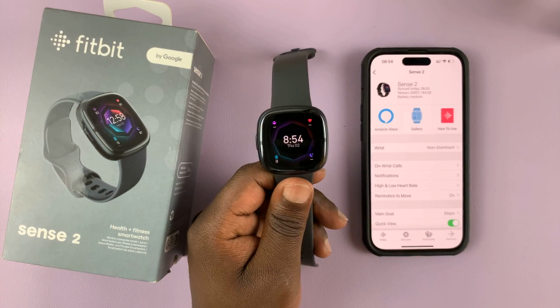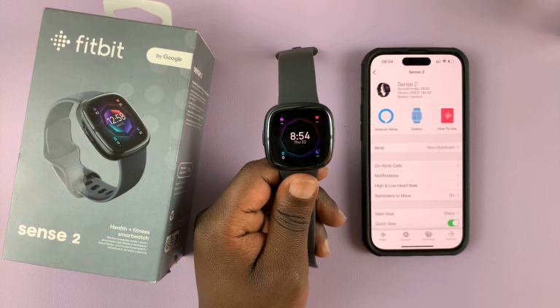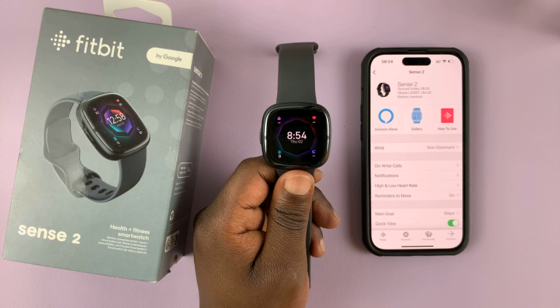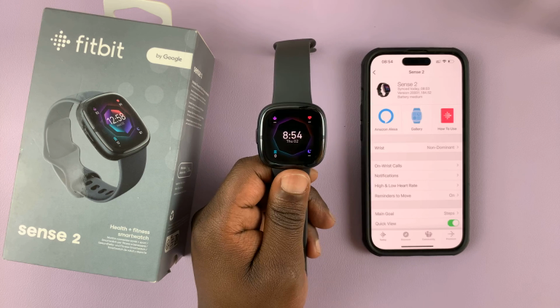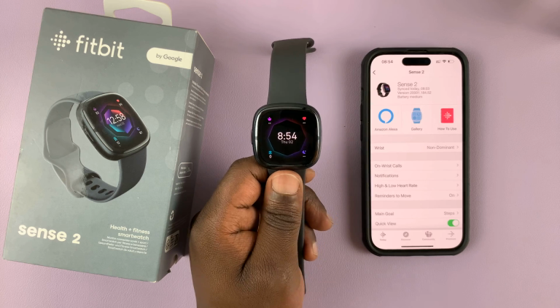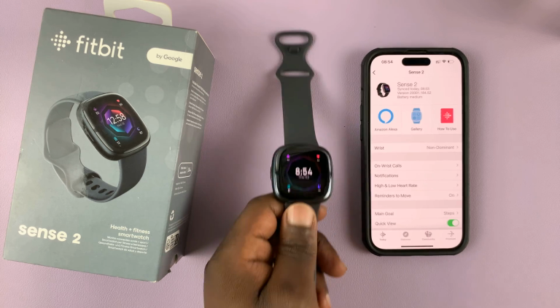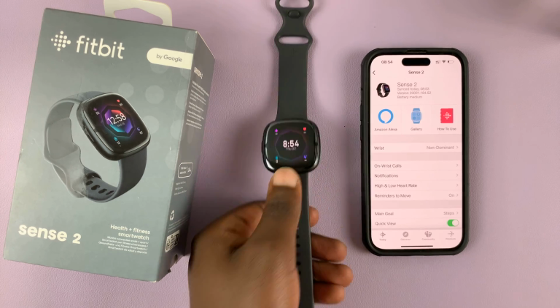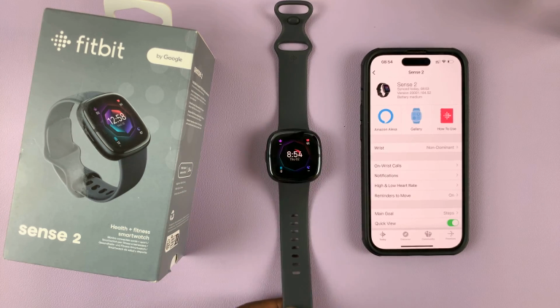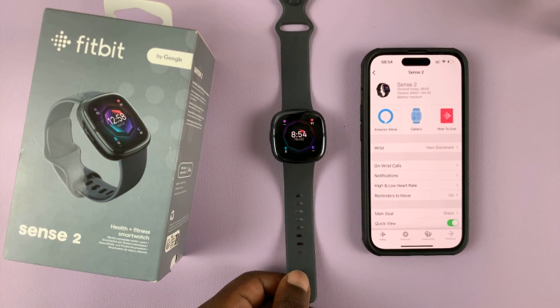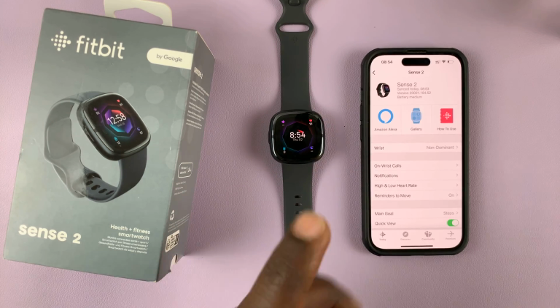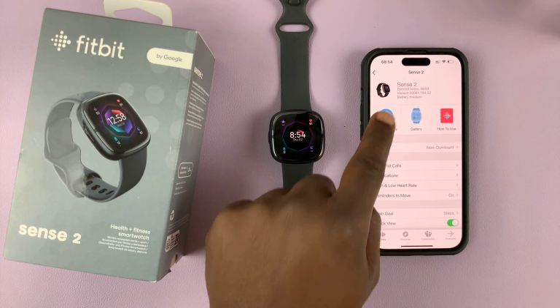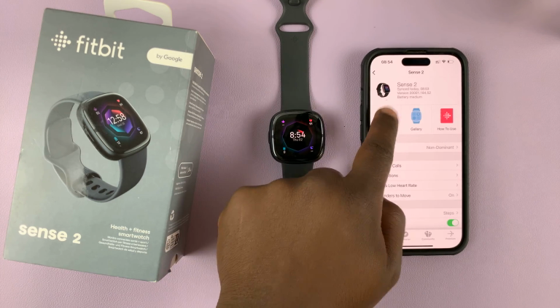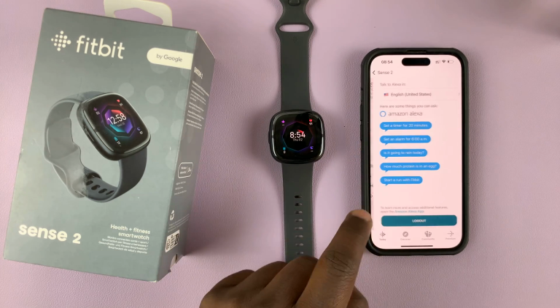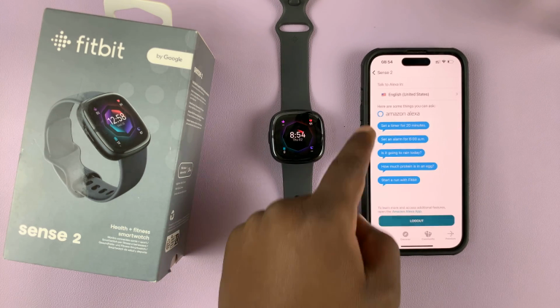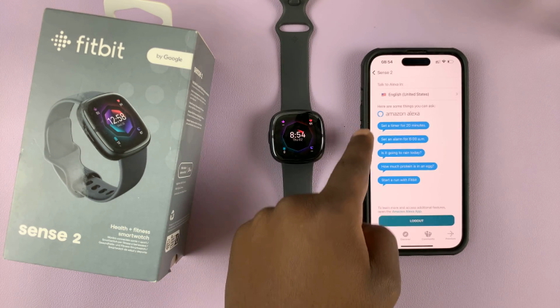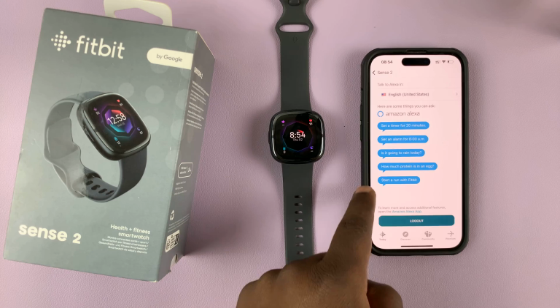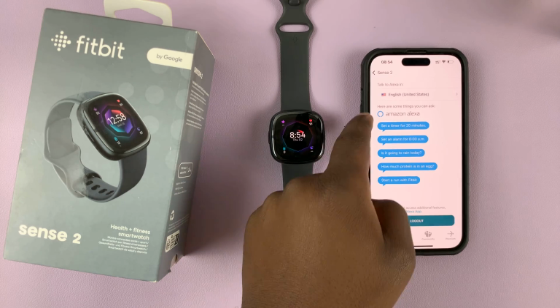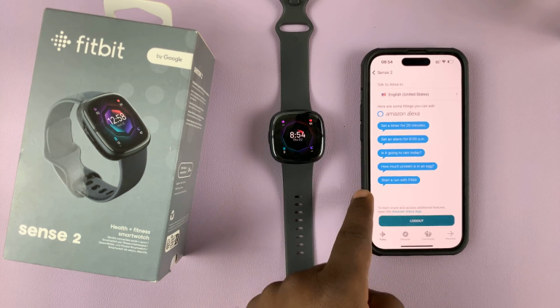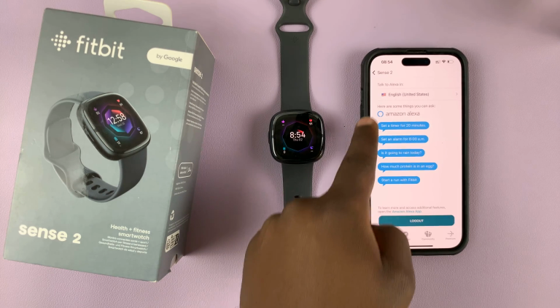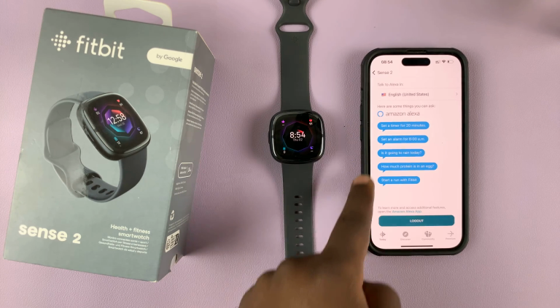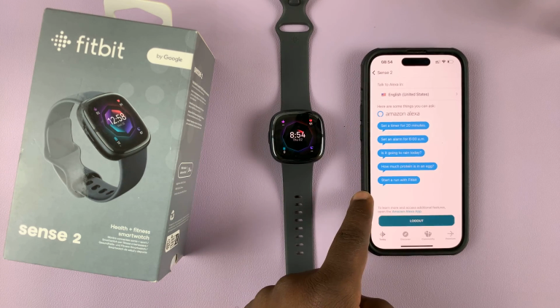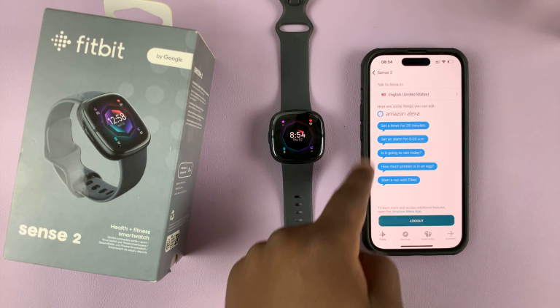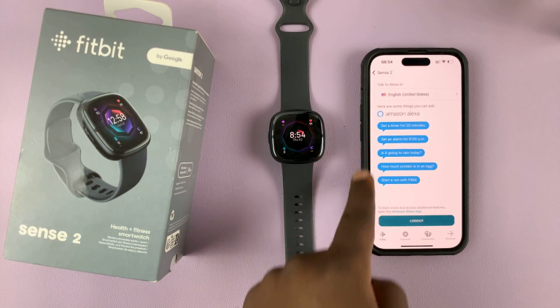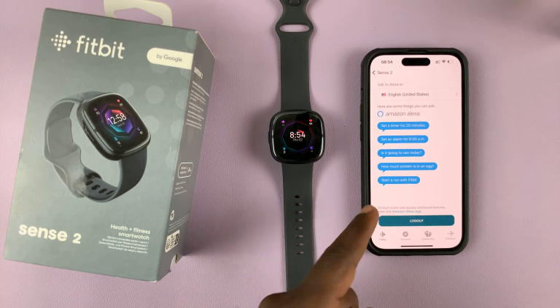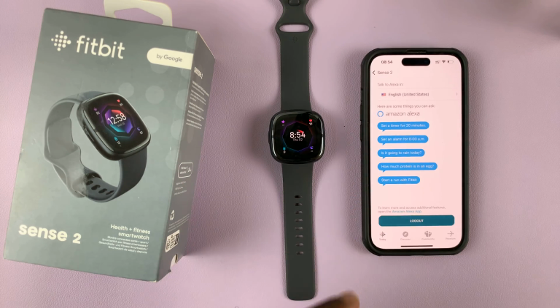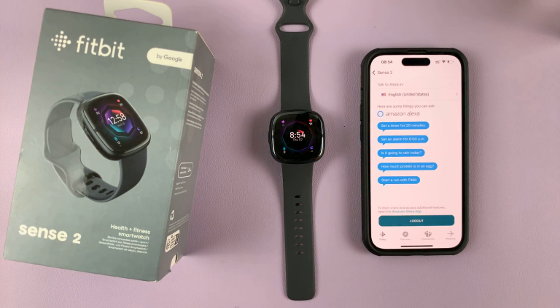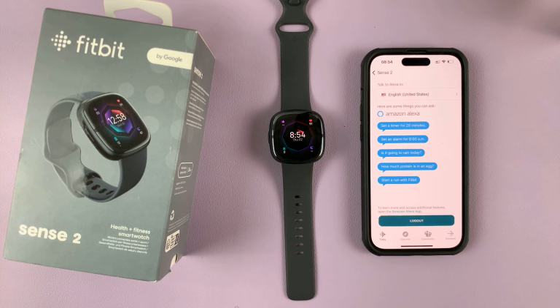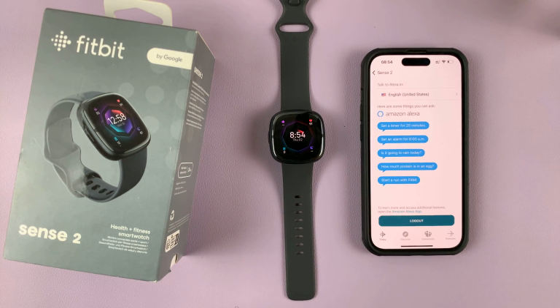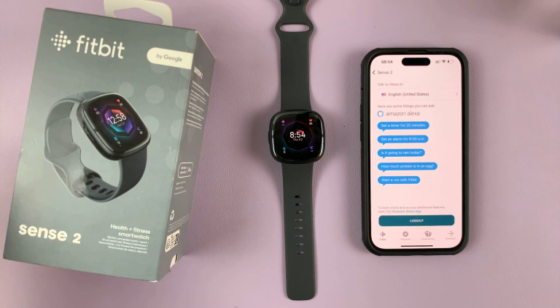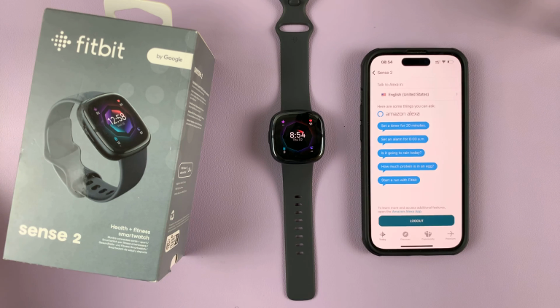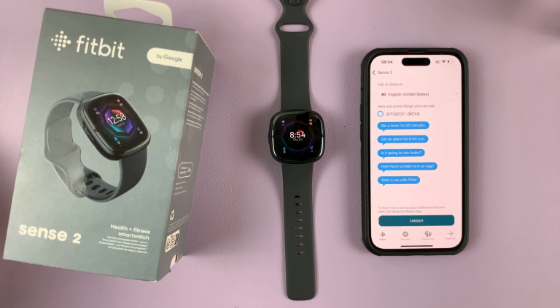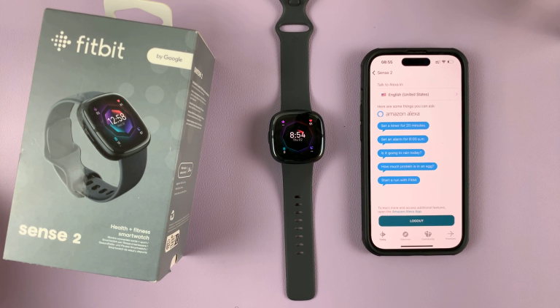Thanks for watching. Leave your comments and questions down below. And before you leave, here are a couple of things you can do or ask Alexa to do — so you can try these and even come up with other things to ask Alexa.